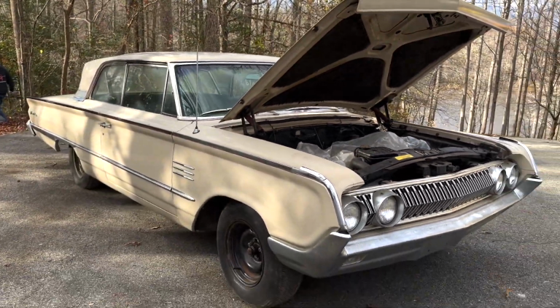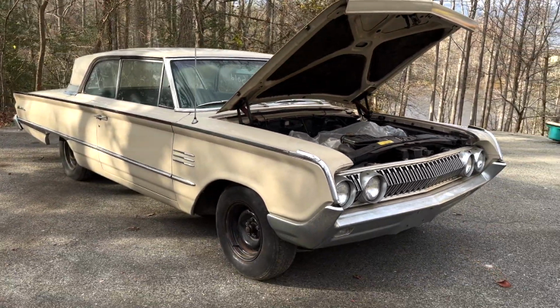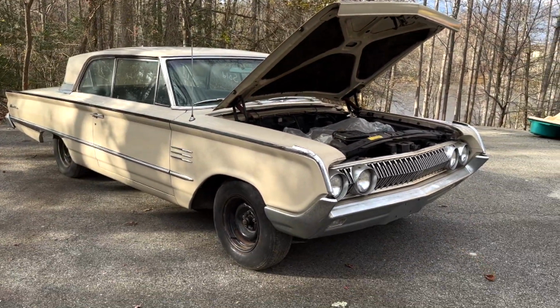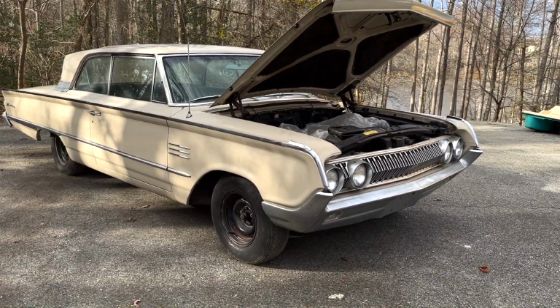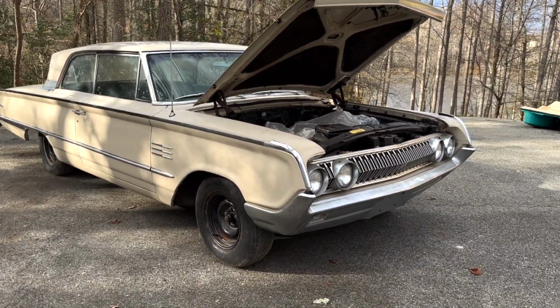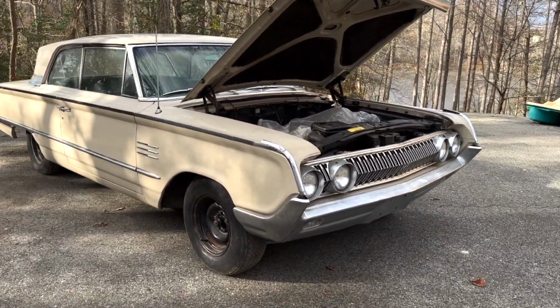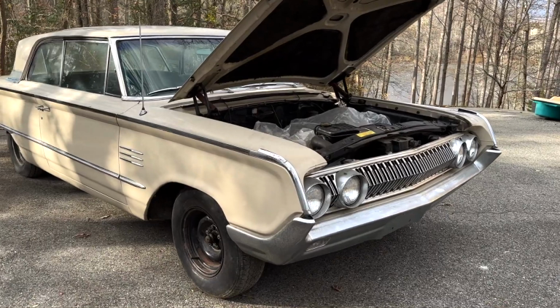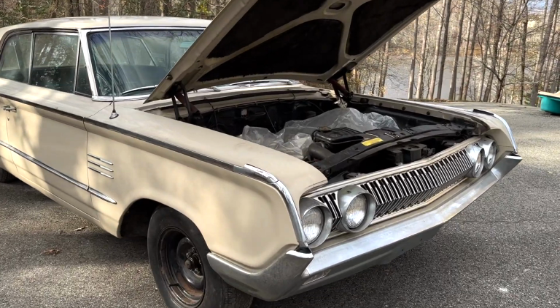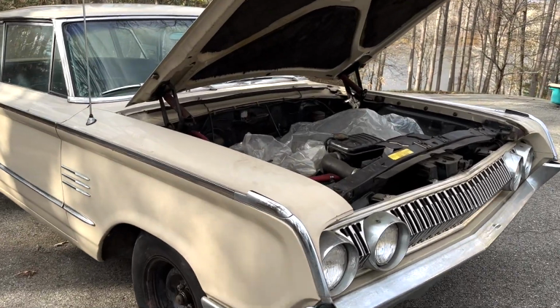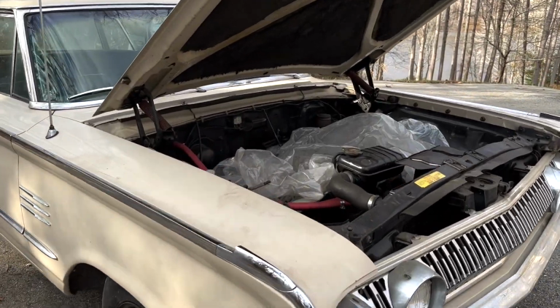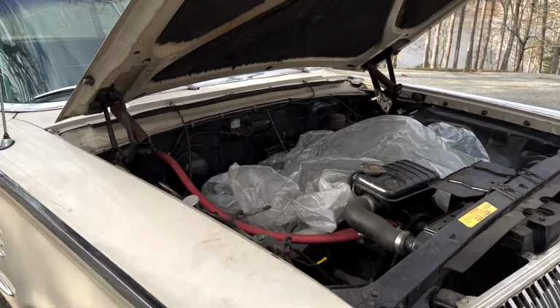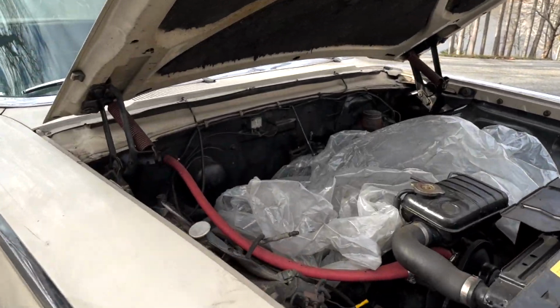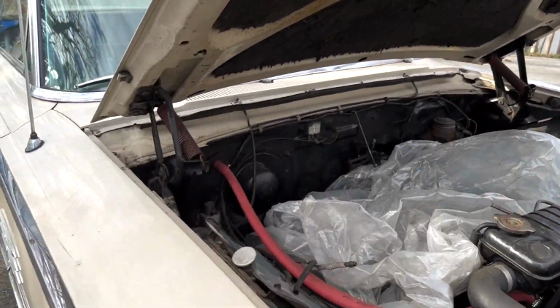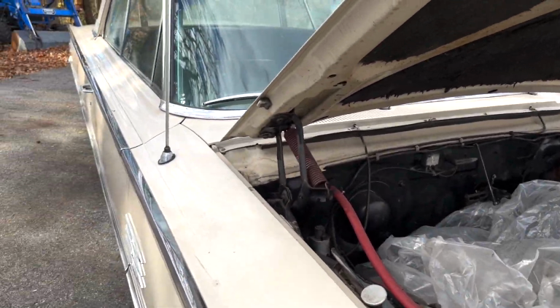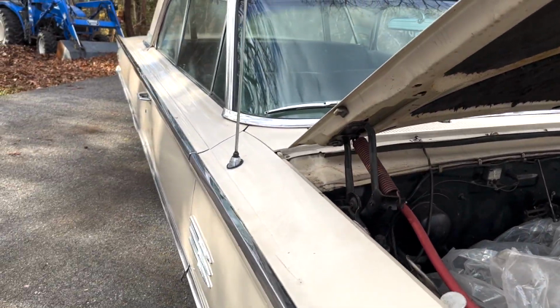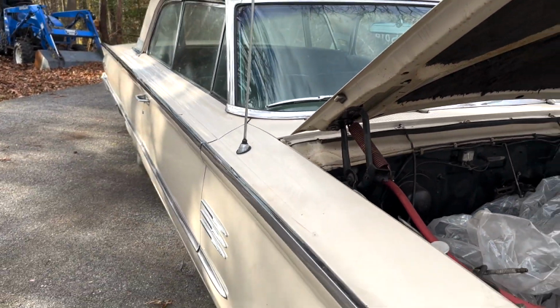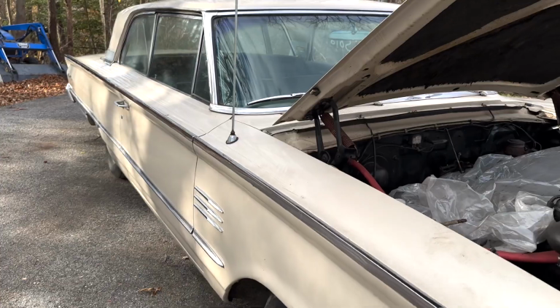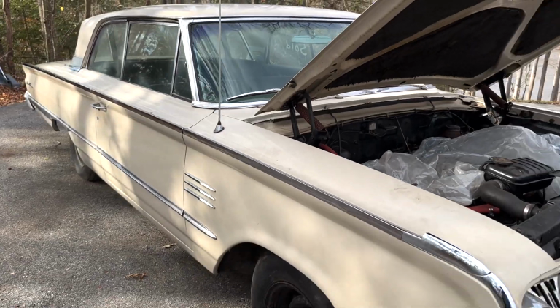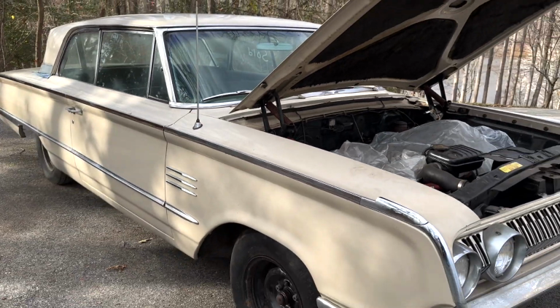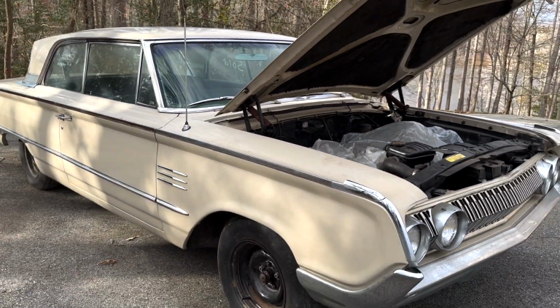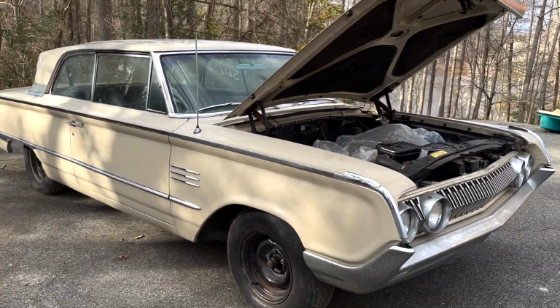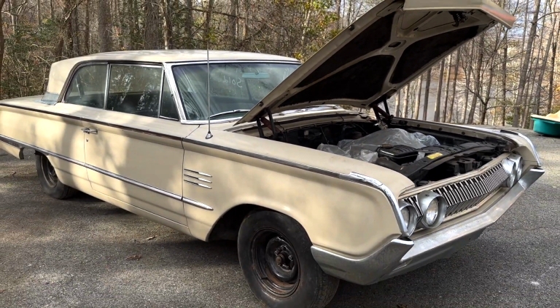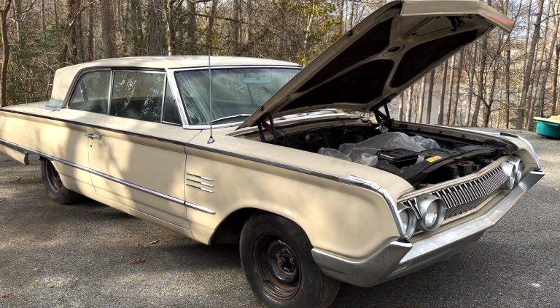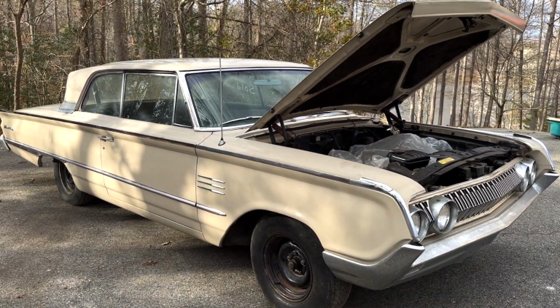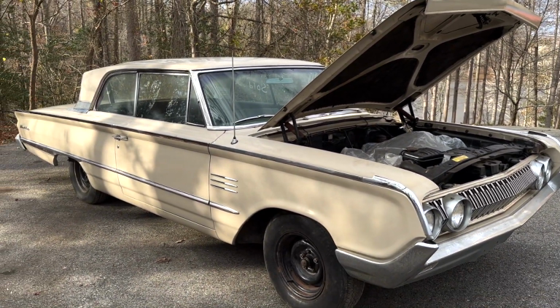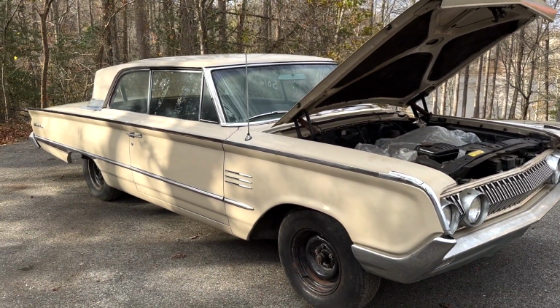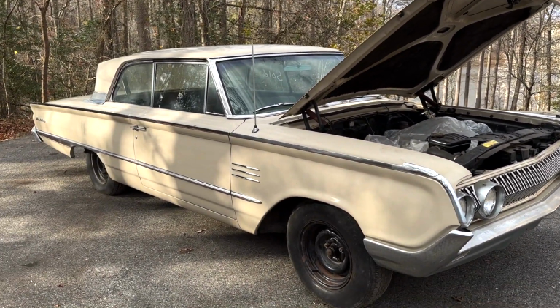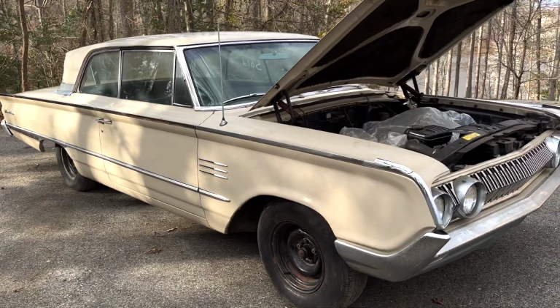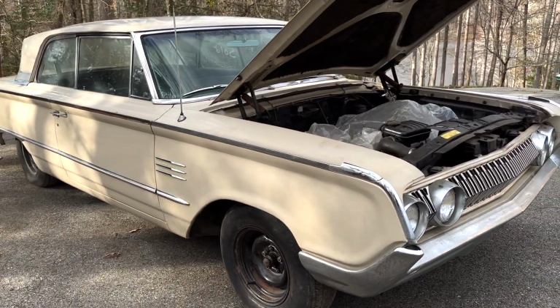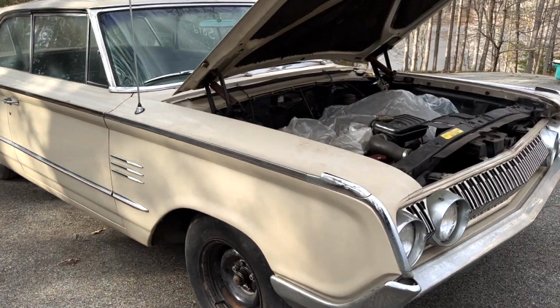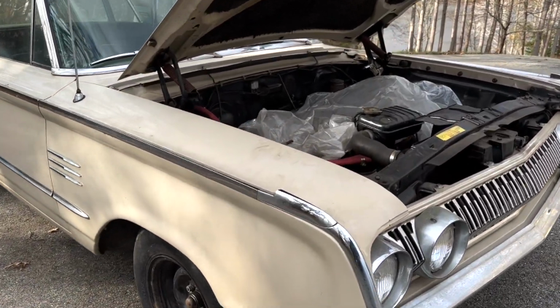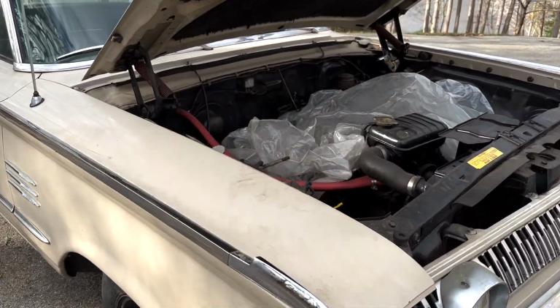It's a very, very solid car — too good of a deal to pass up. I think this thing is in great shape for its age. It definitely spent most of its life inside. Really happy we could jump on this. Didn't think that we were doing this today, but I'm really happy that we are.